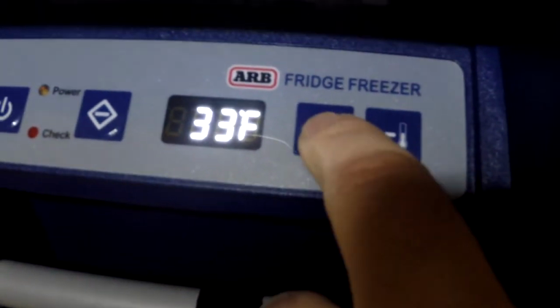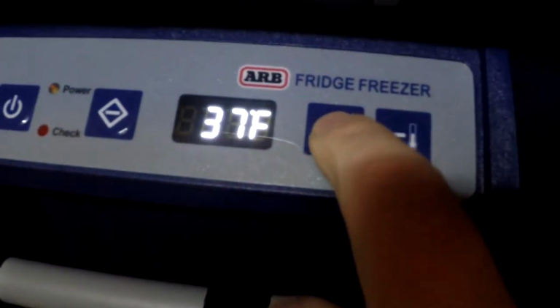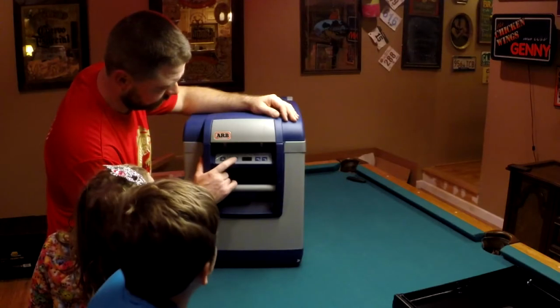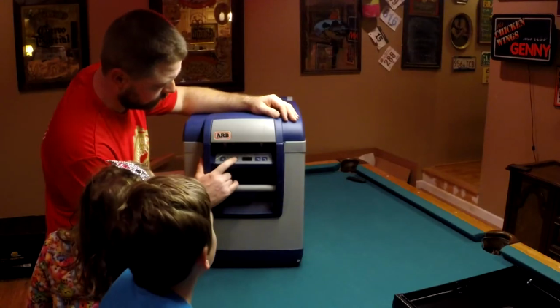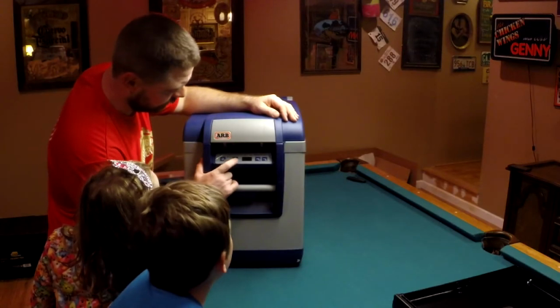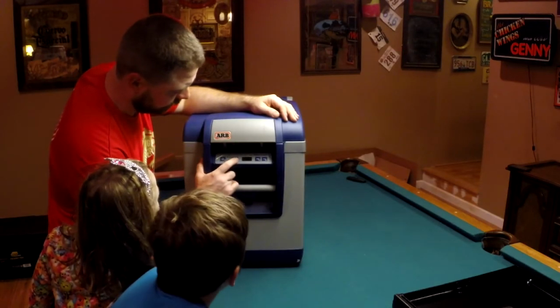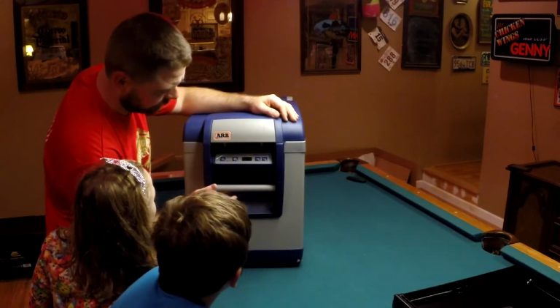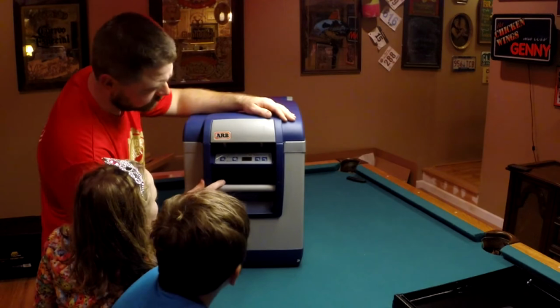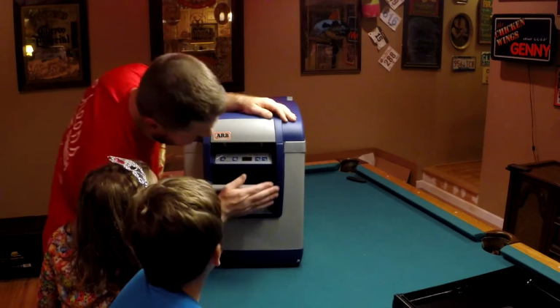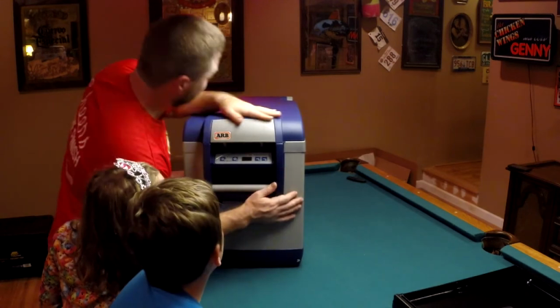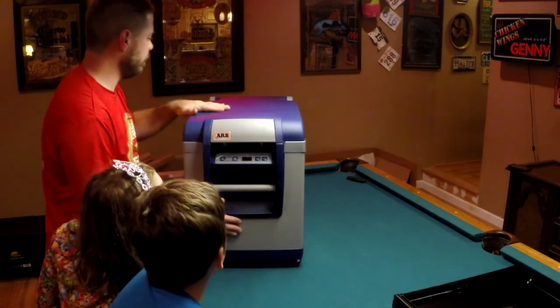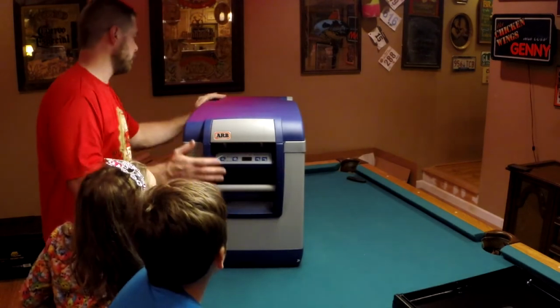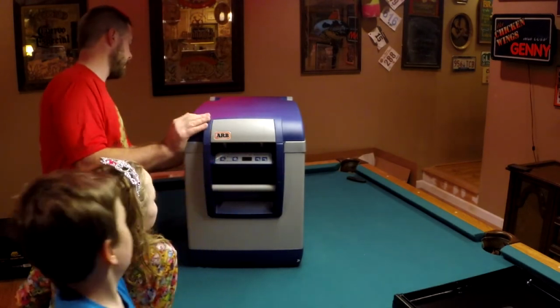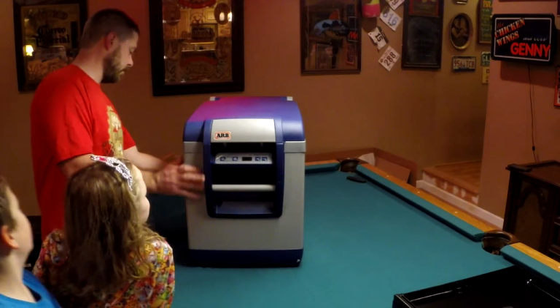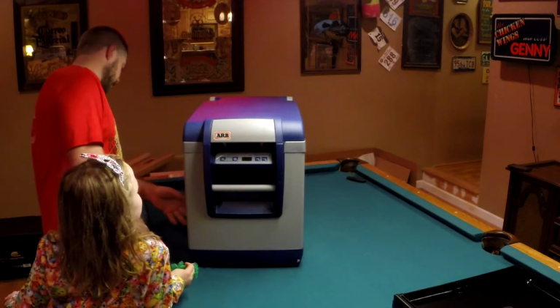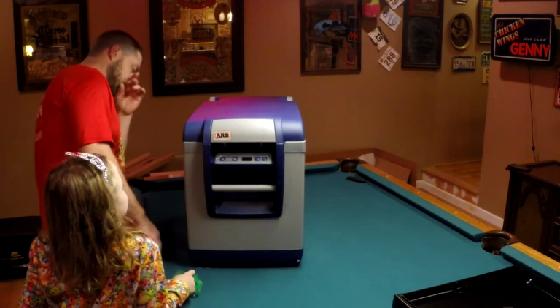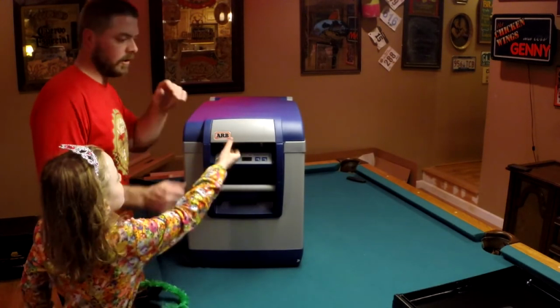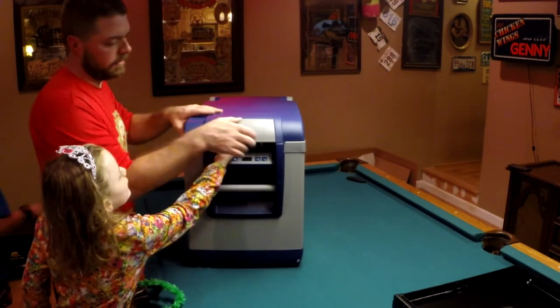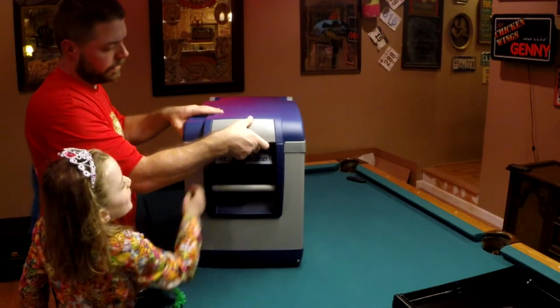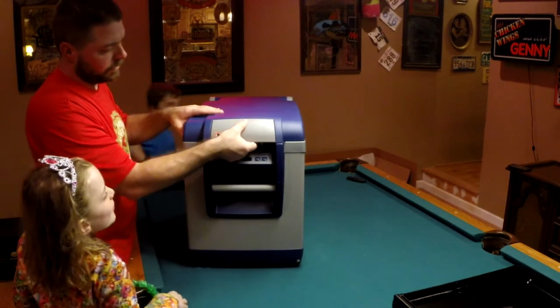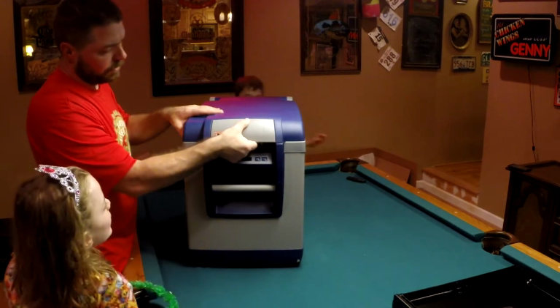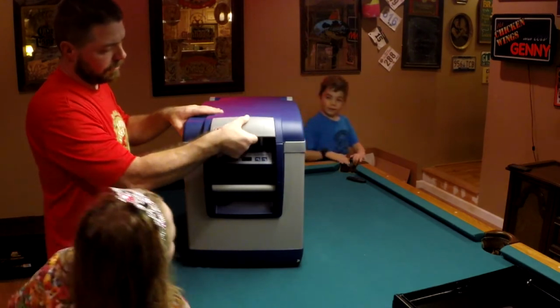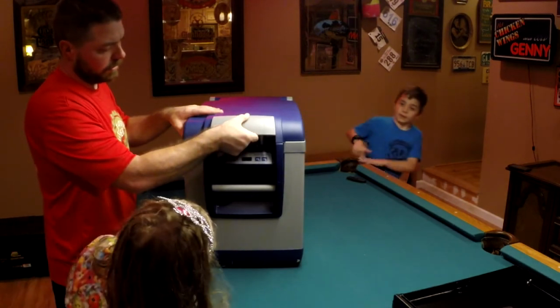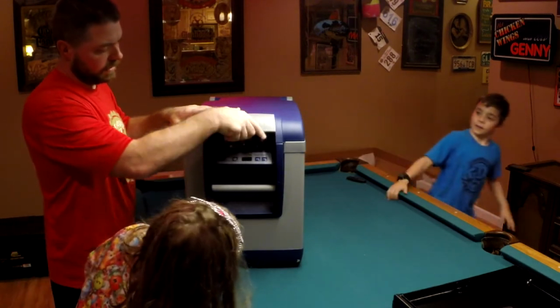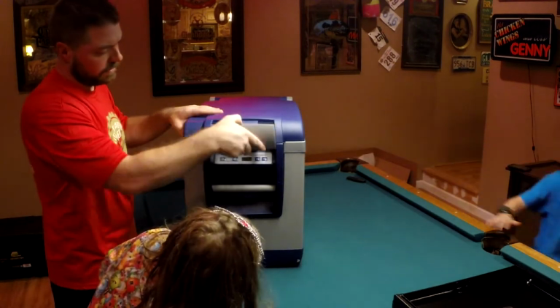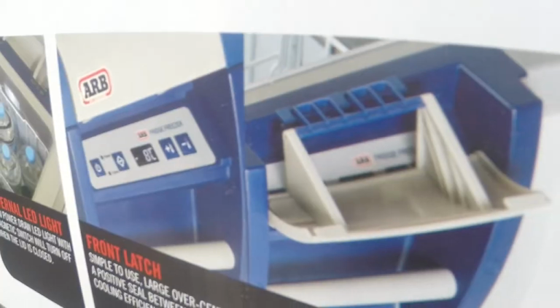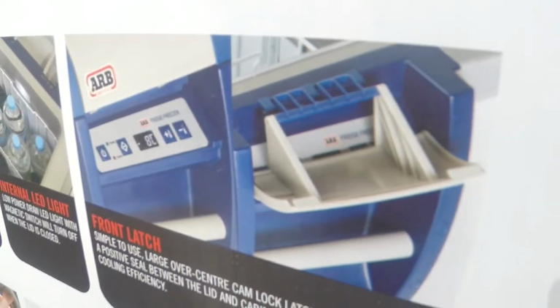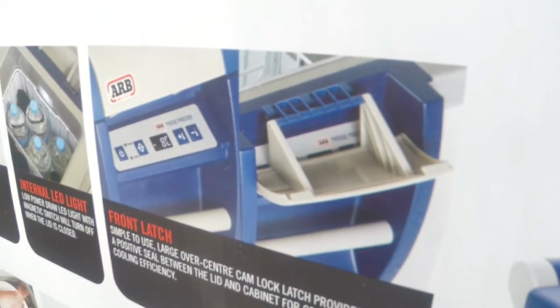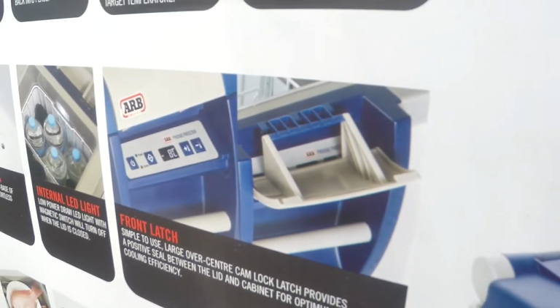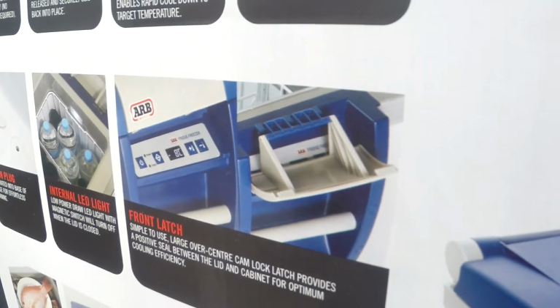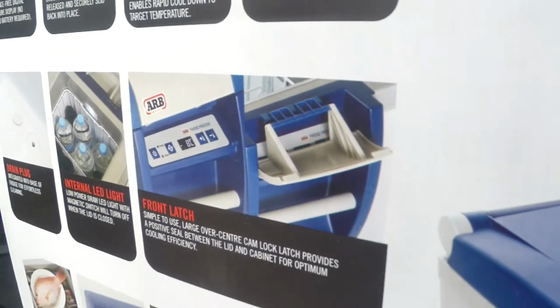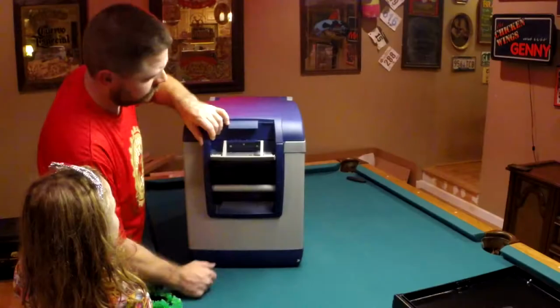And it'll tell you the temperature. This is the power button, and I have no idea what that other button does. Let's check it and make sure there's no damage — it all looks pretty good. We'll open it up.